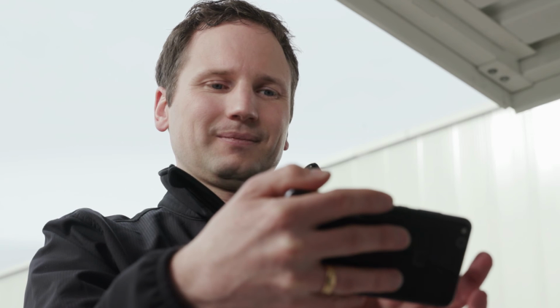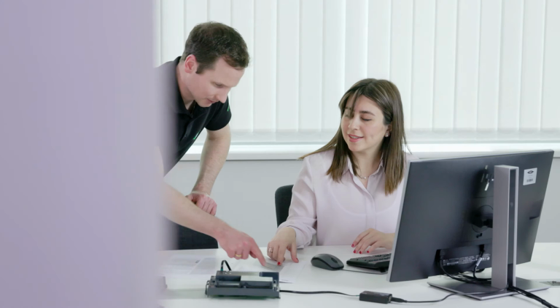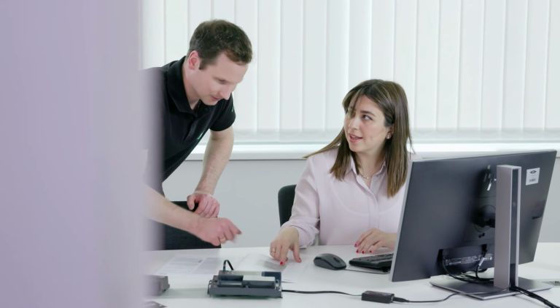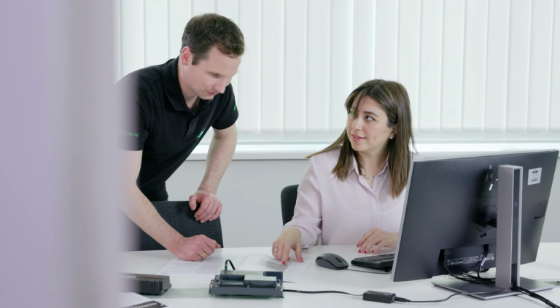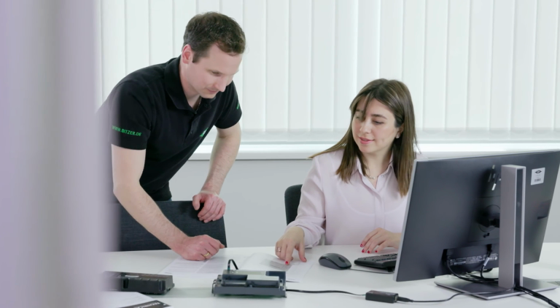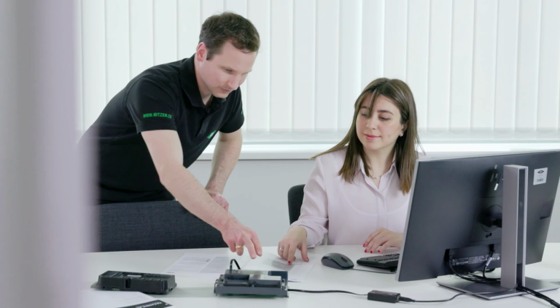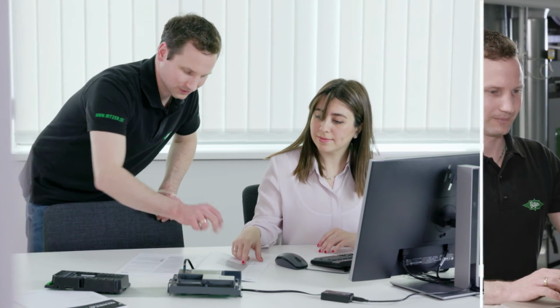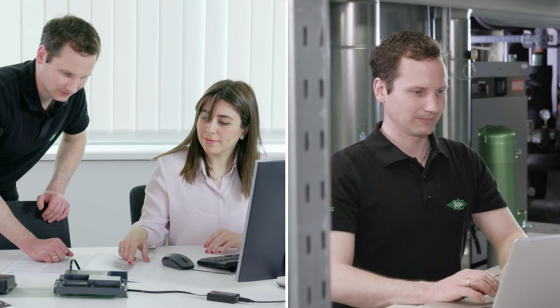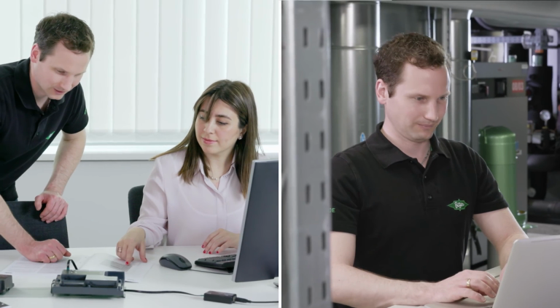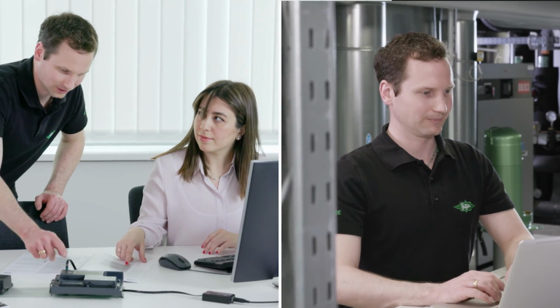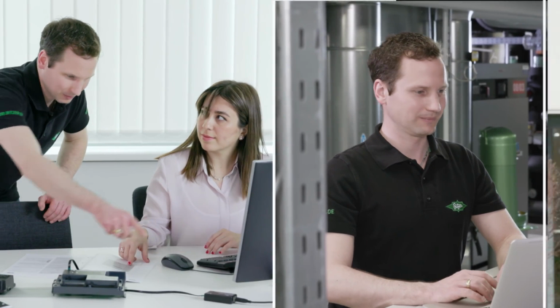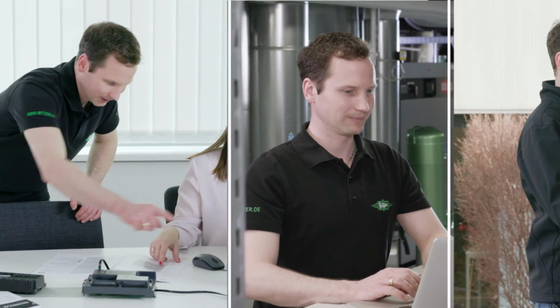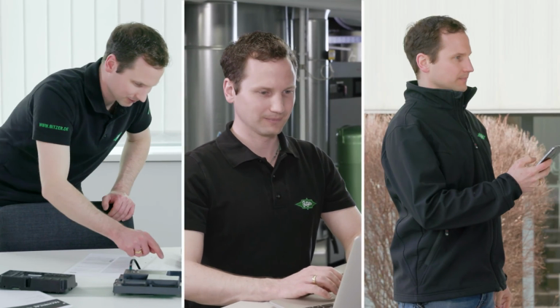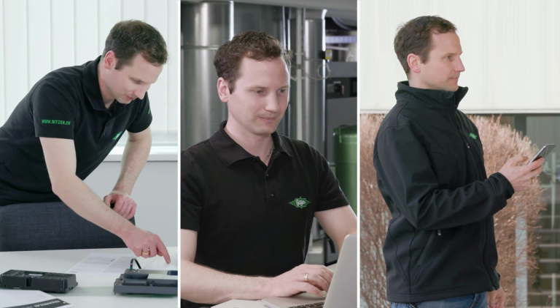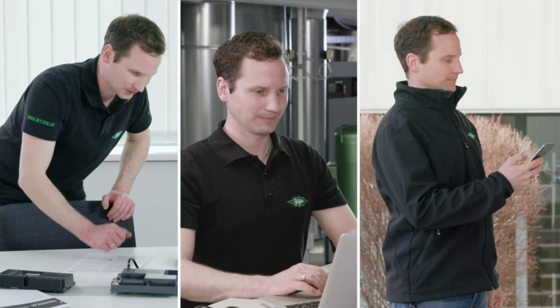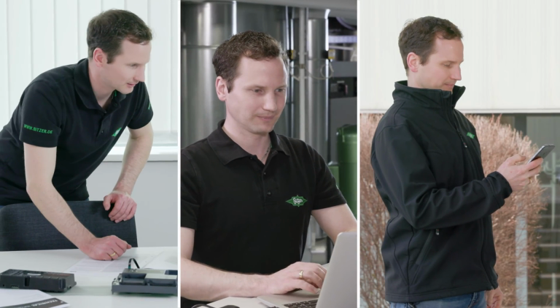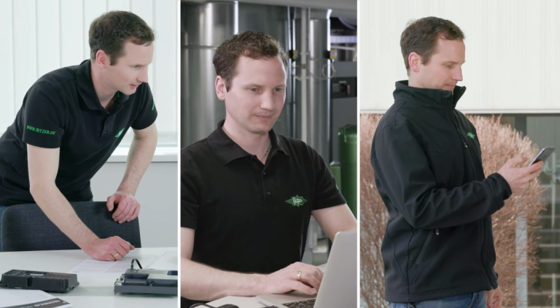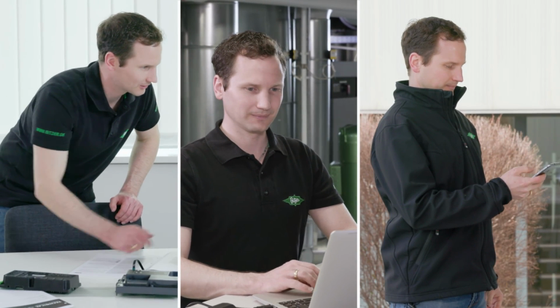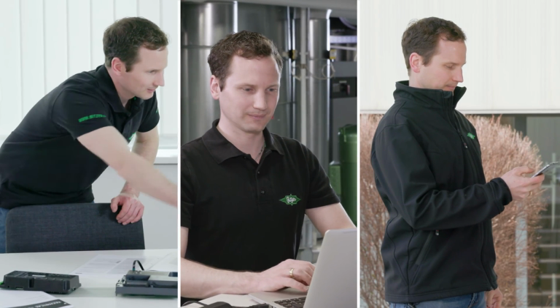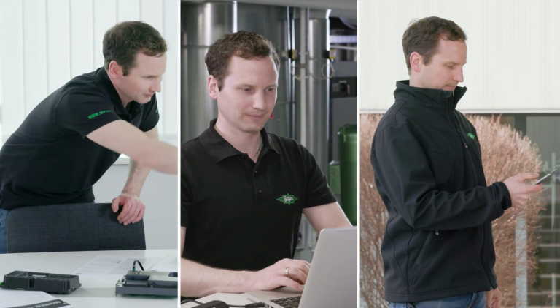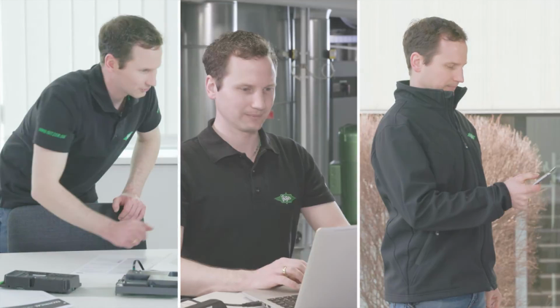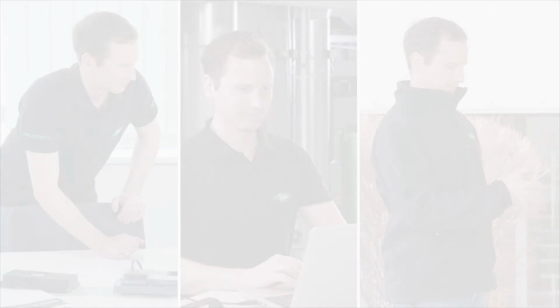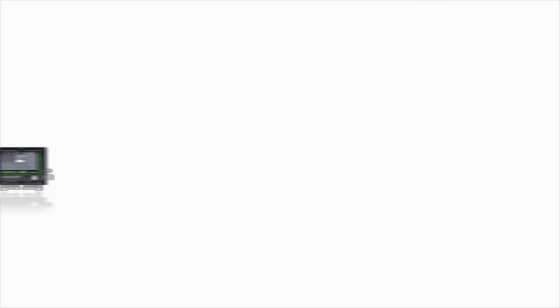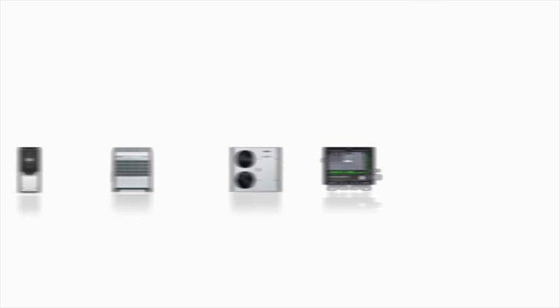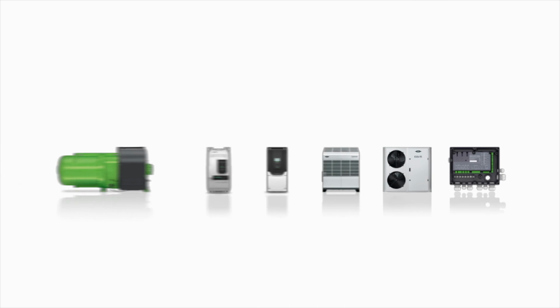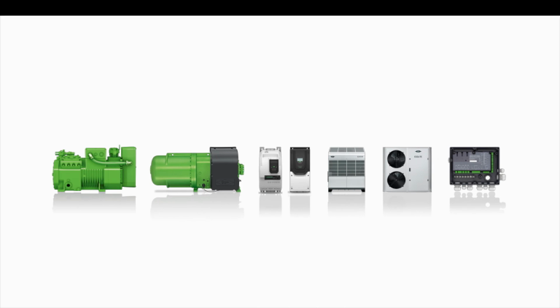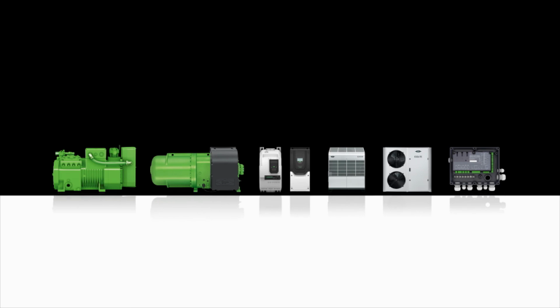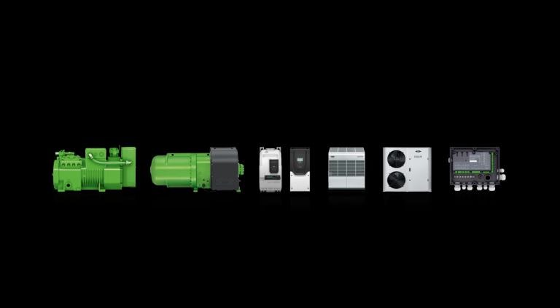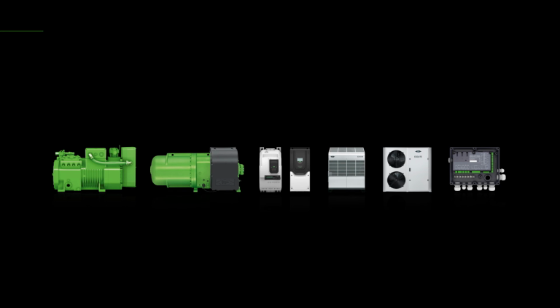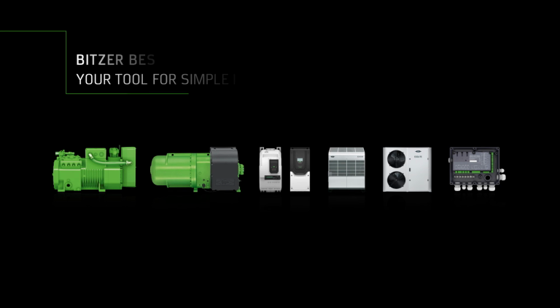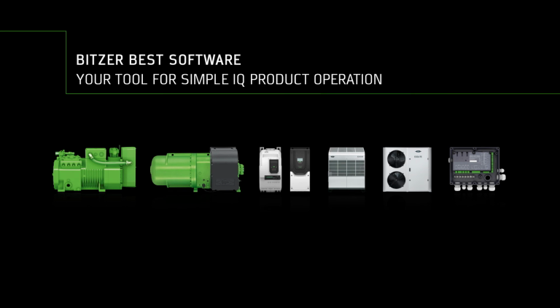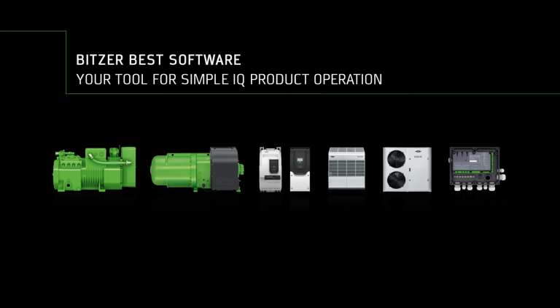Be it development, commissioning, or service, the Best software provides all-round support to ensure that your refrigeration system runs flawlessly.